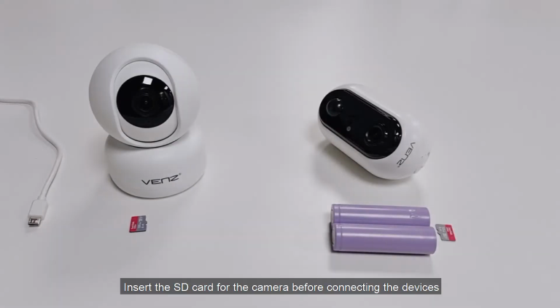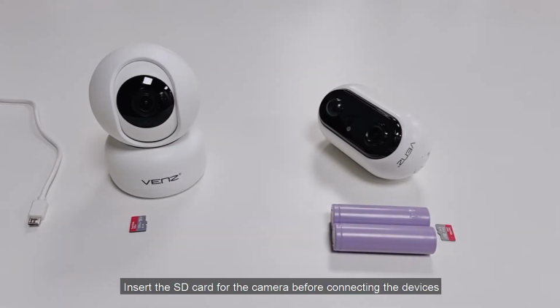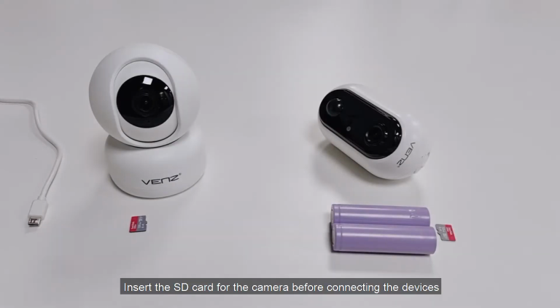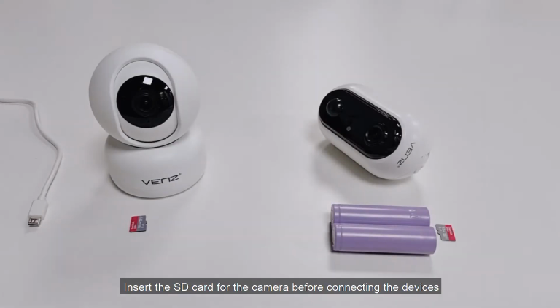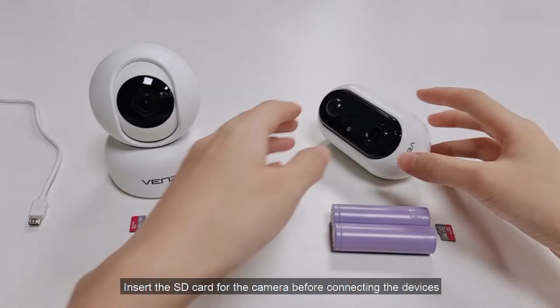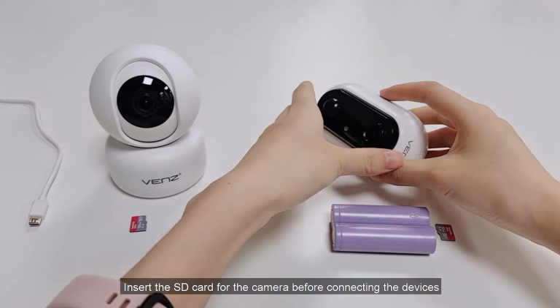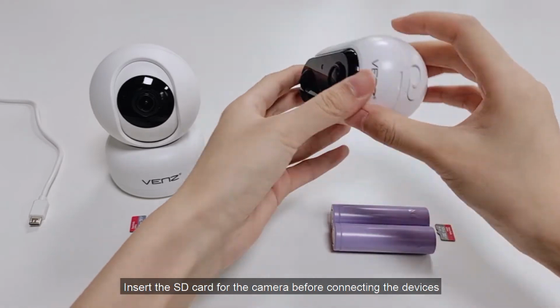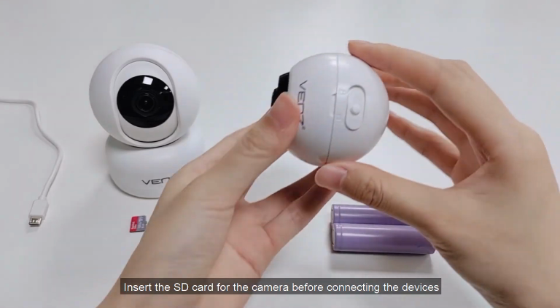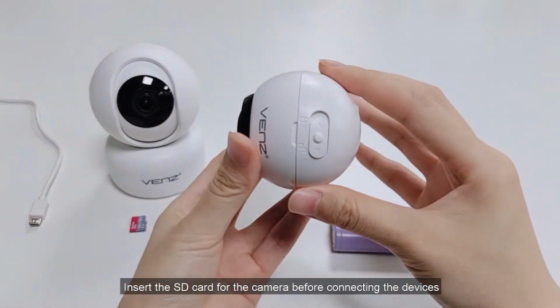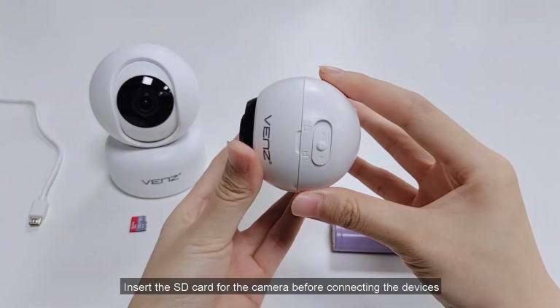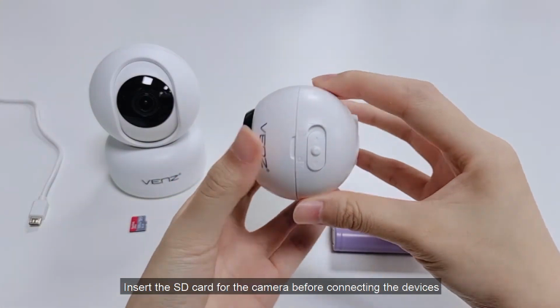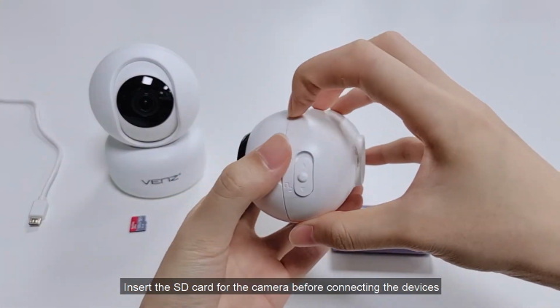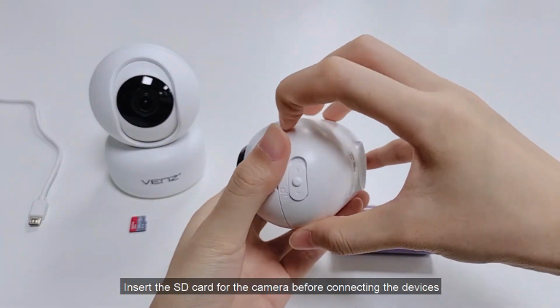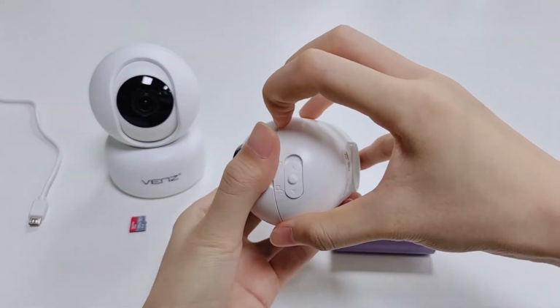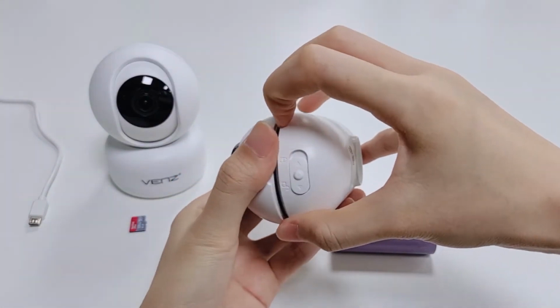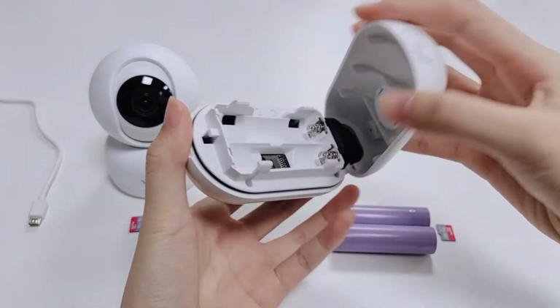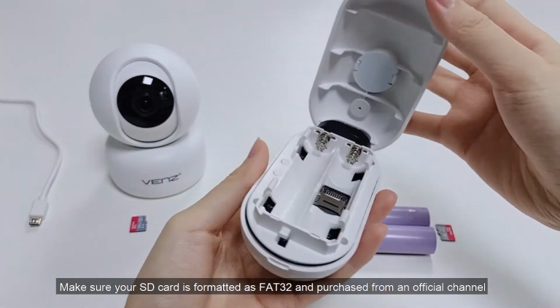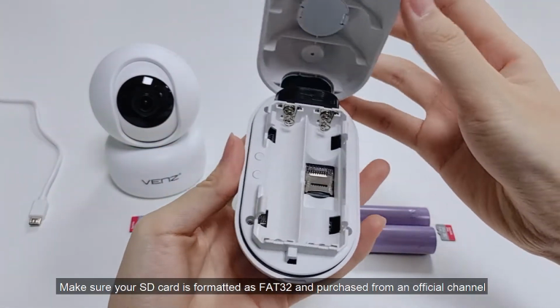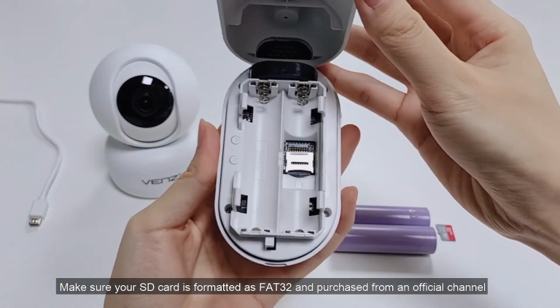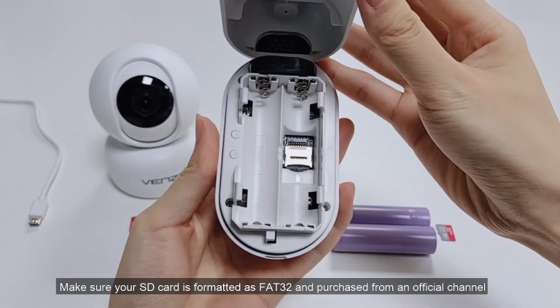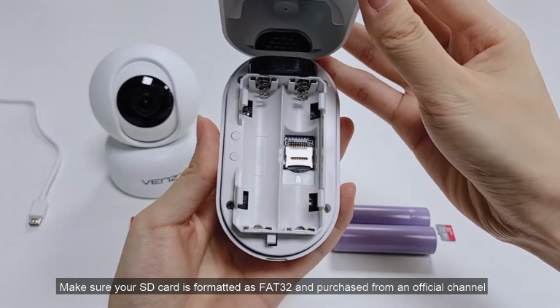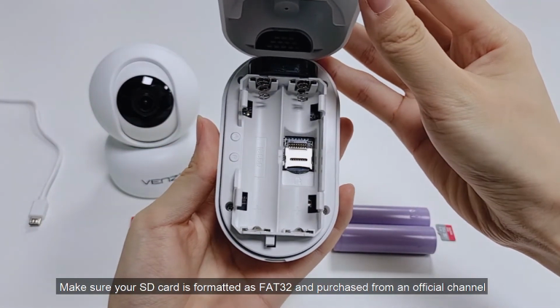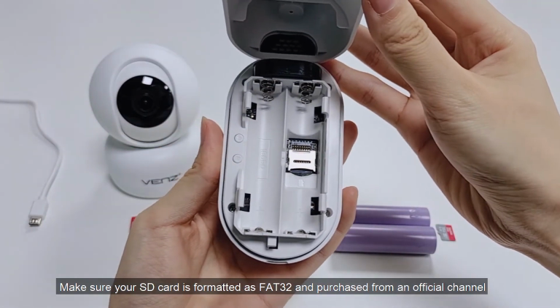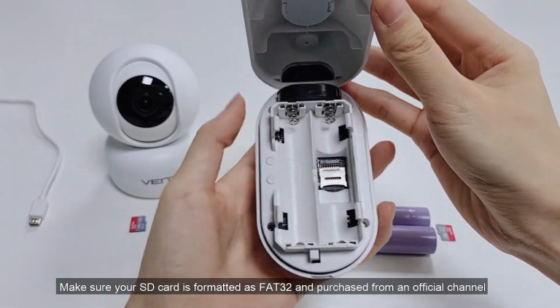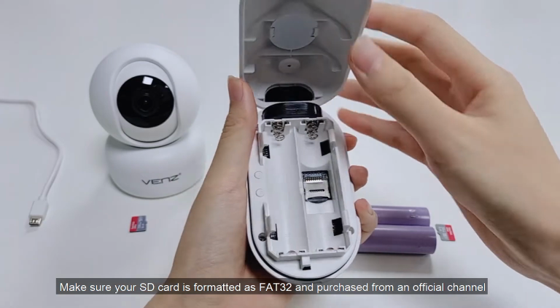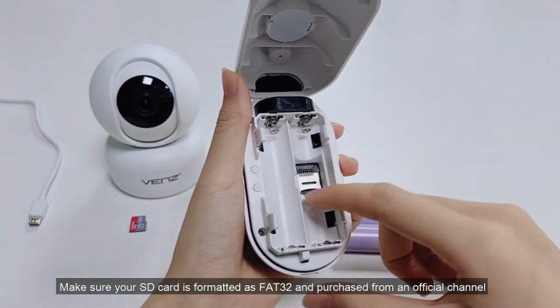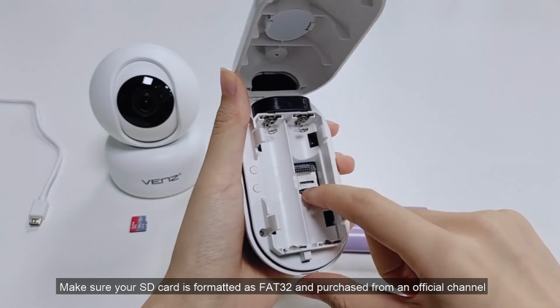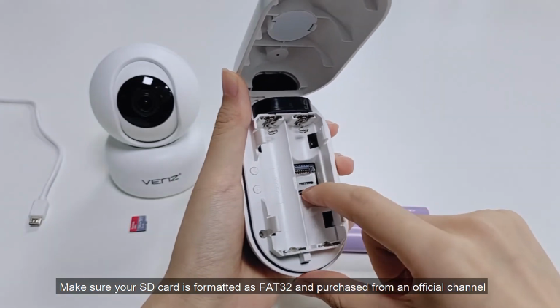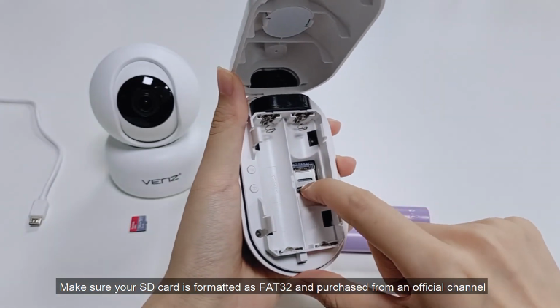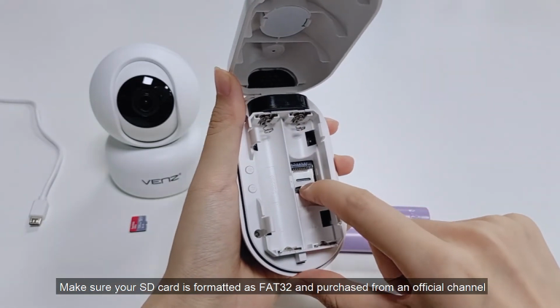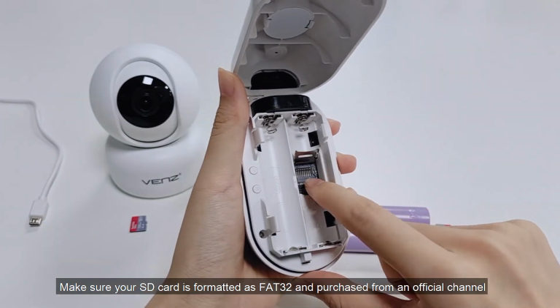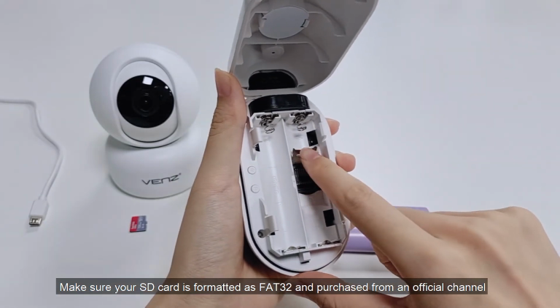Insert the SD card for the camera before connecting the devices. Make sure your SD card is formatted as FAT32 and purchased from an official channel.